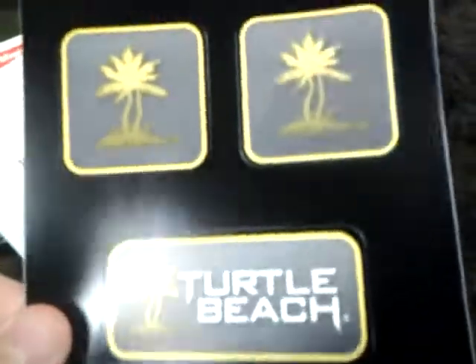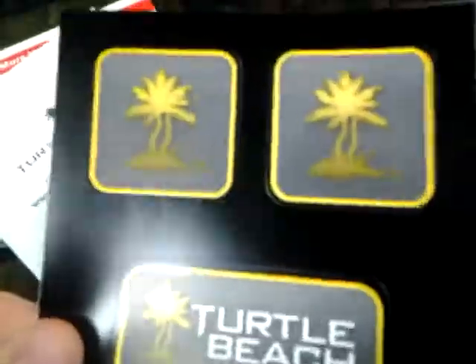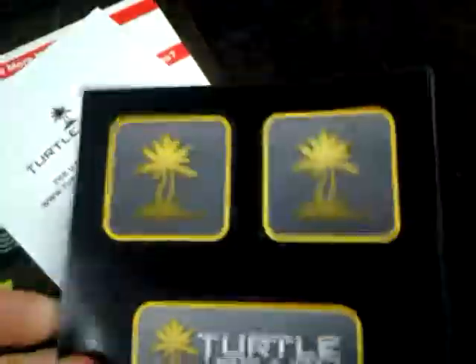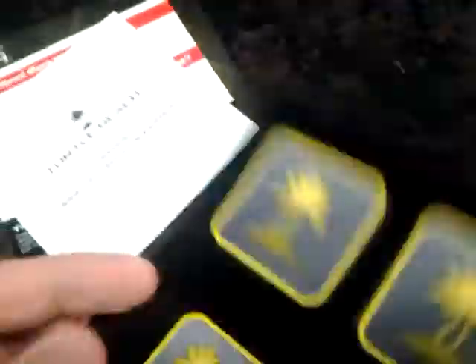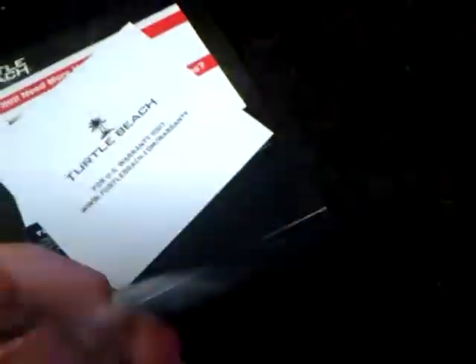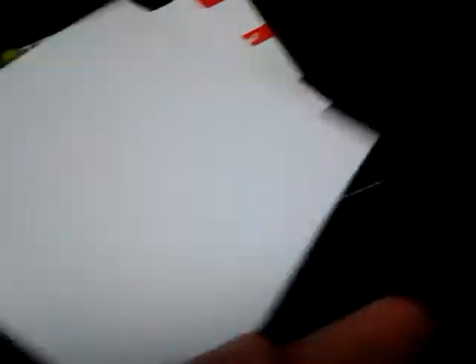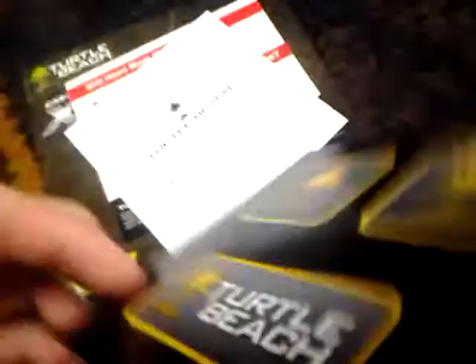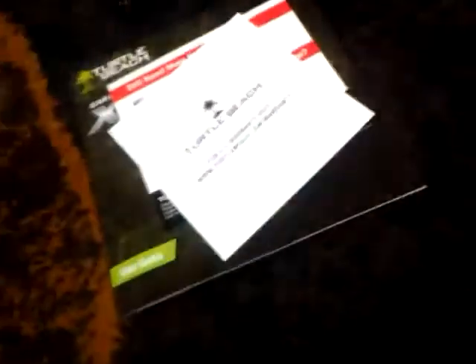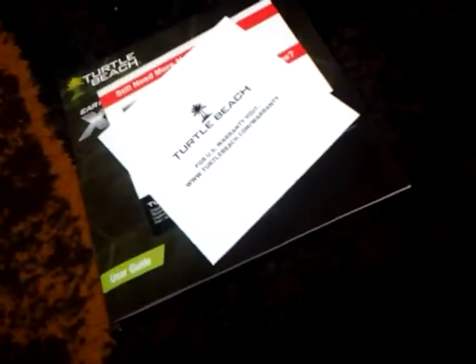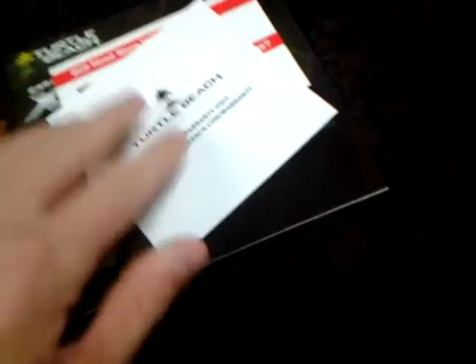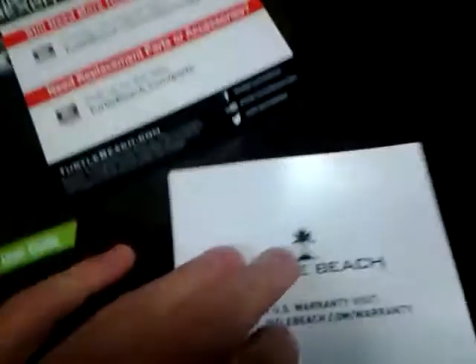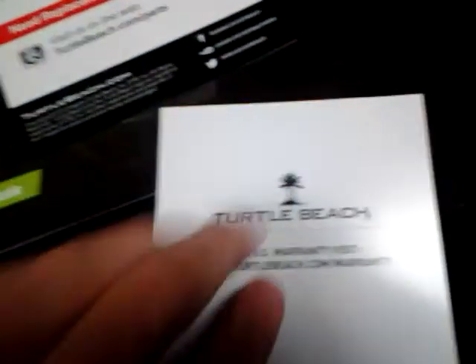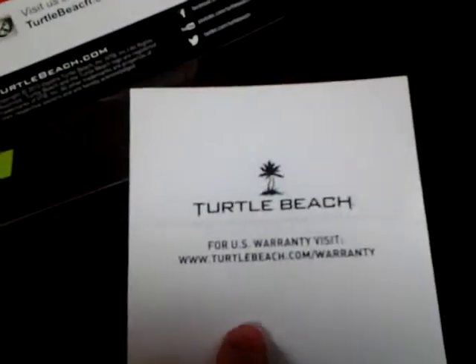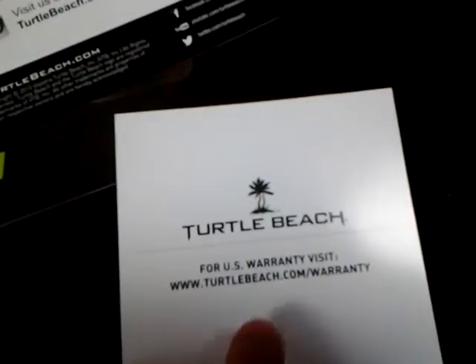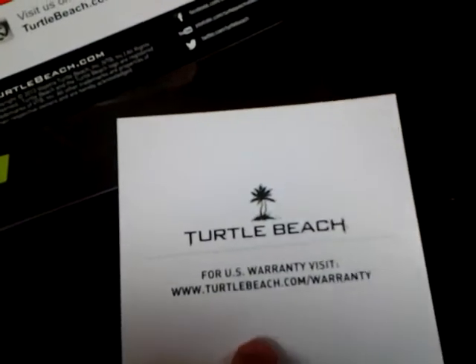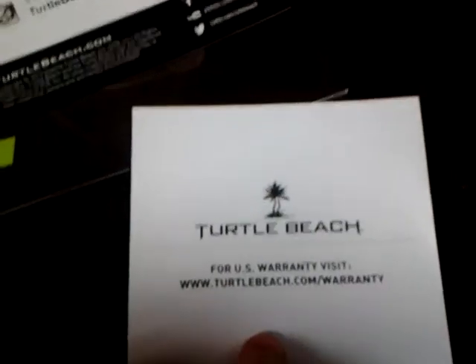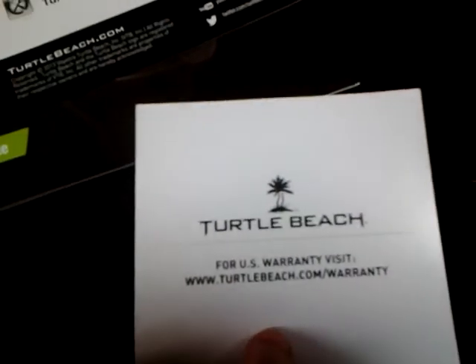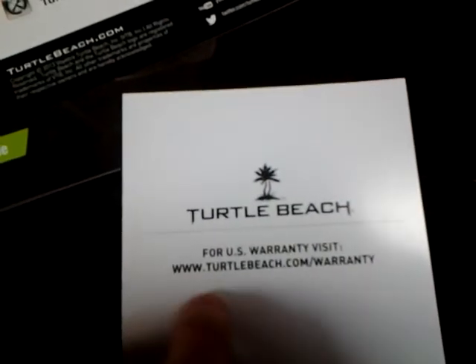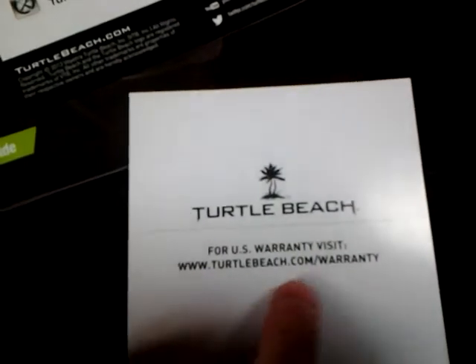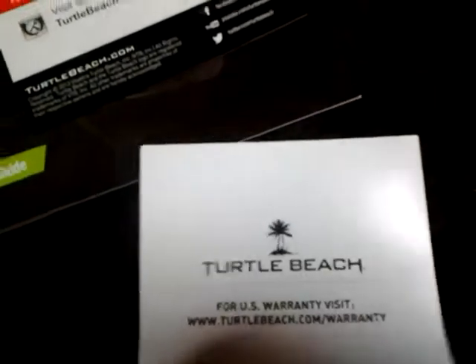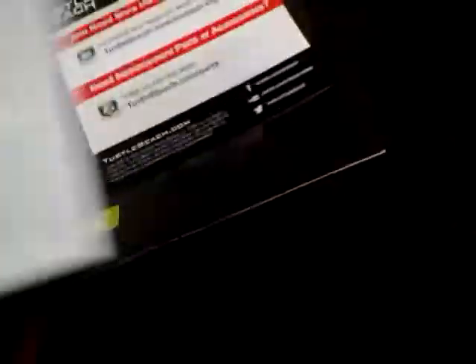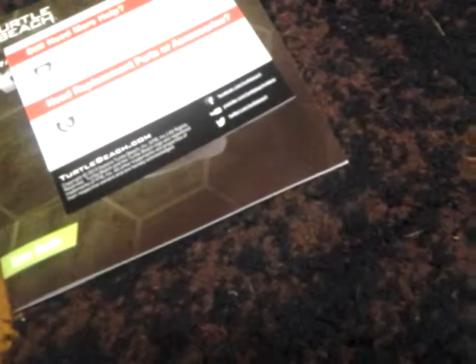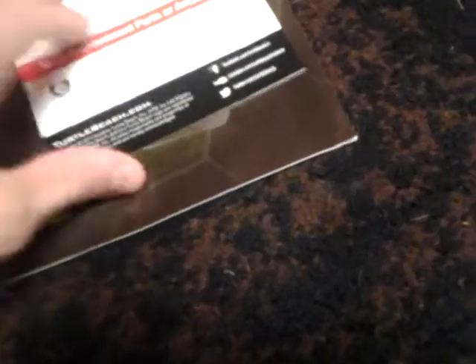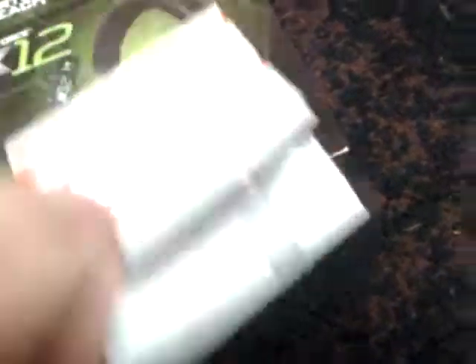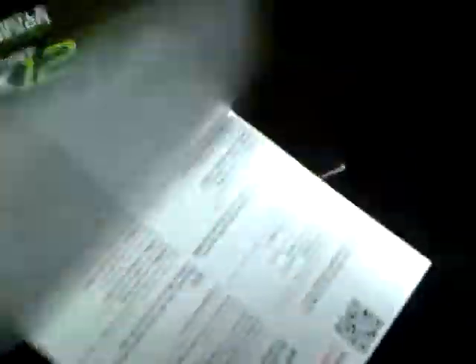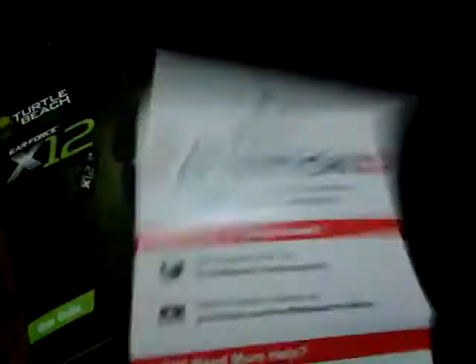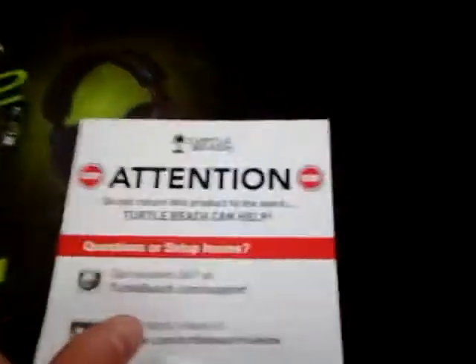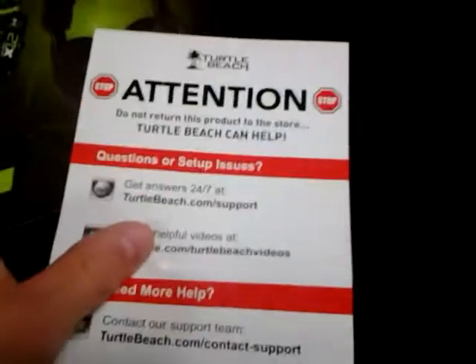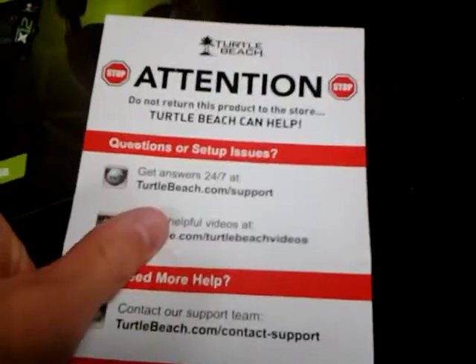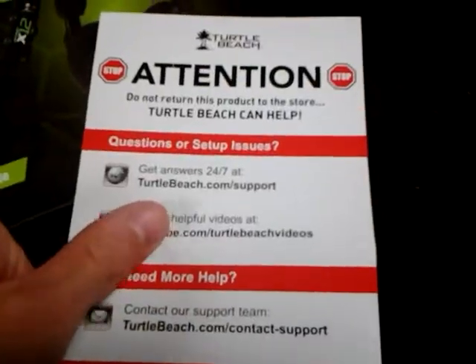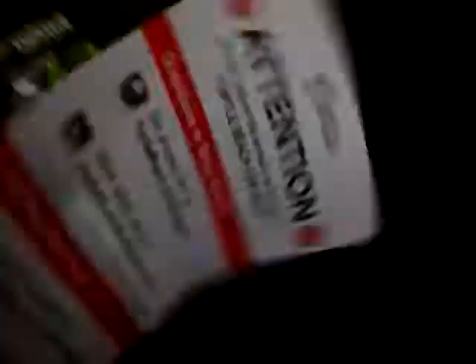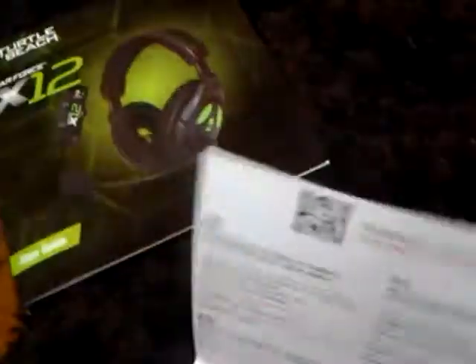You'll get the Turtle Beach stickers, which are very nice — I would actually use those. And about your warranty information, visit TurtleBeach.com to get information on that. And here's a help and attention guide.